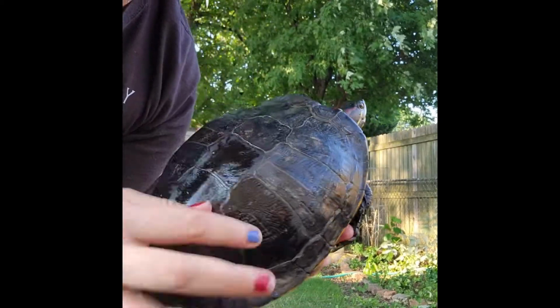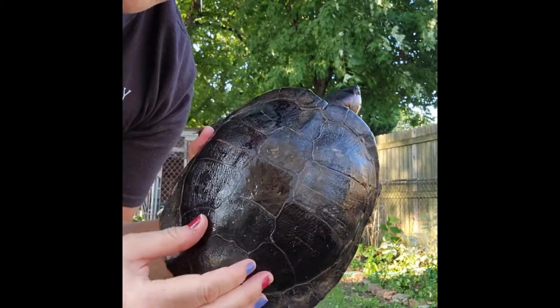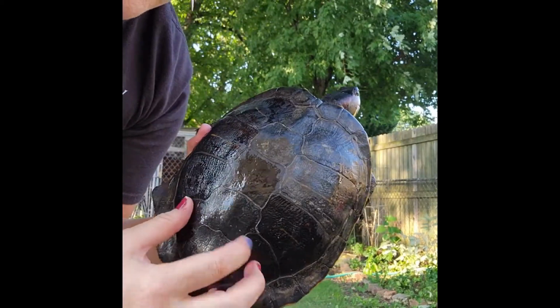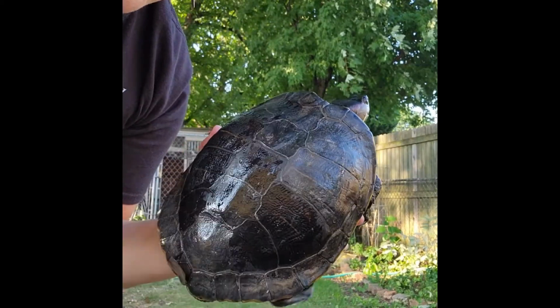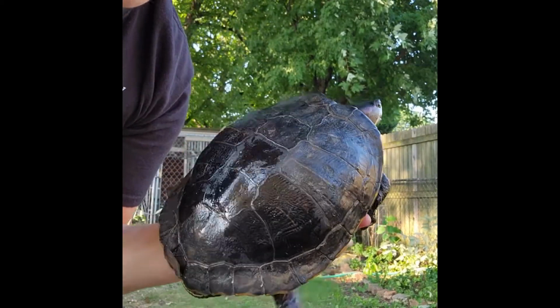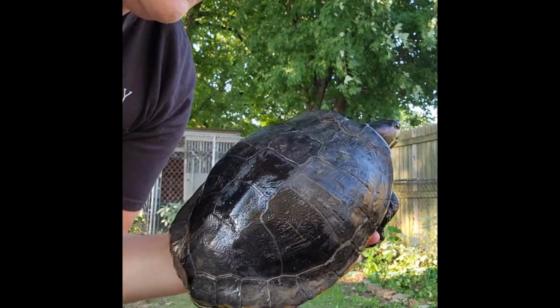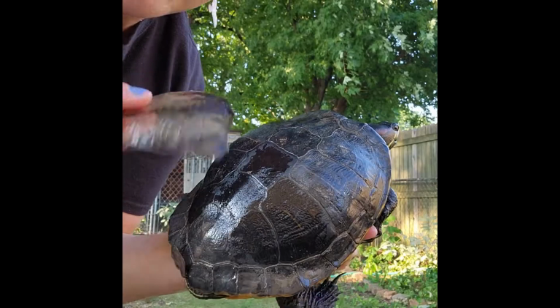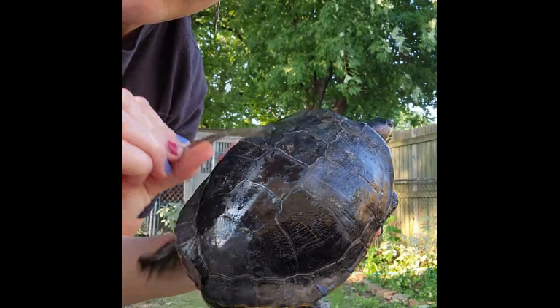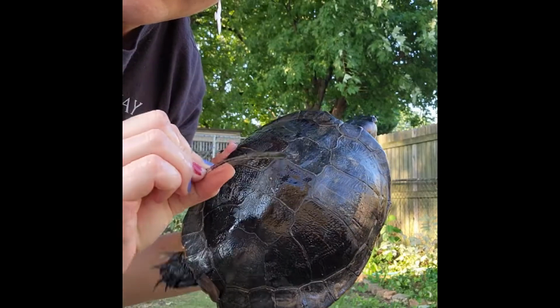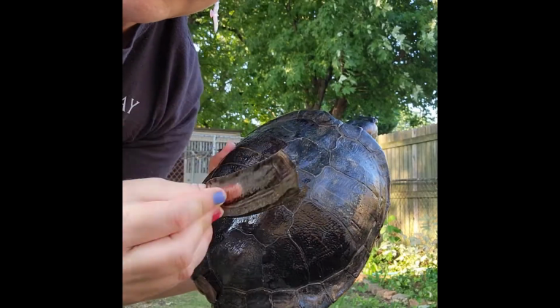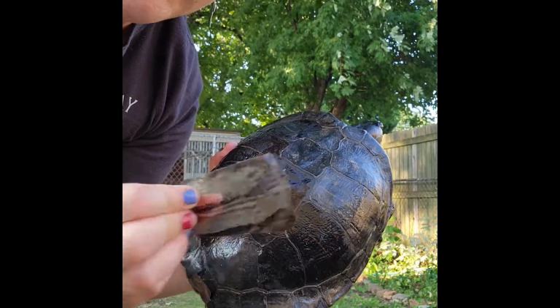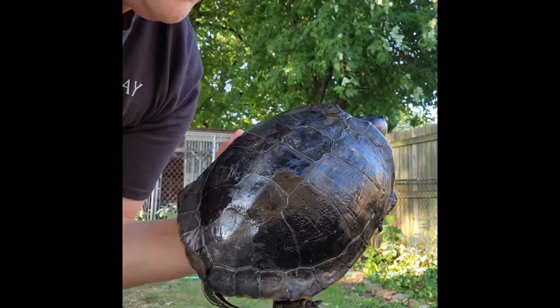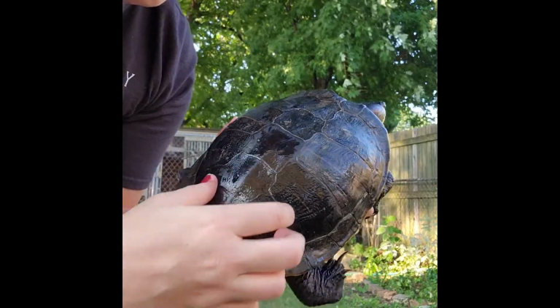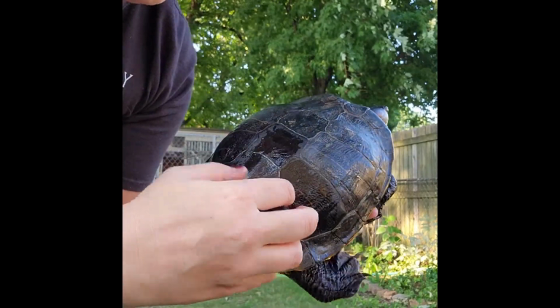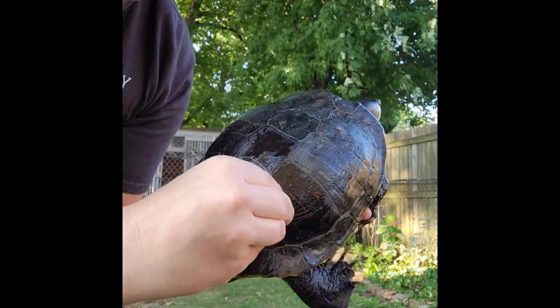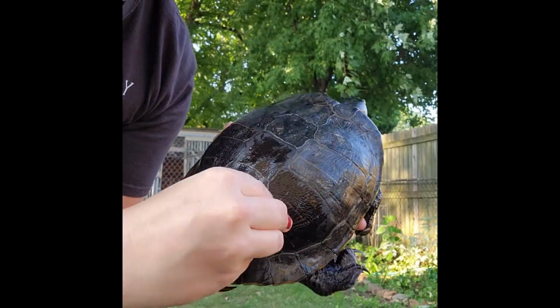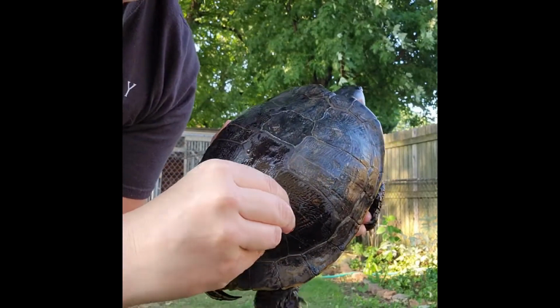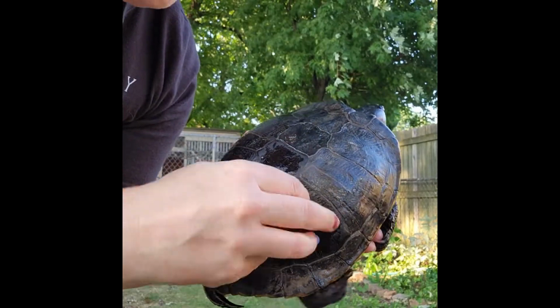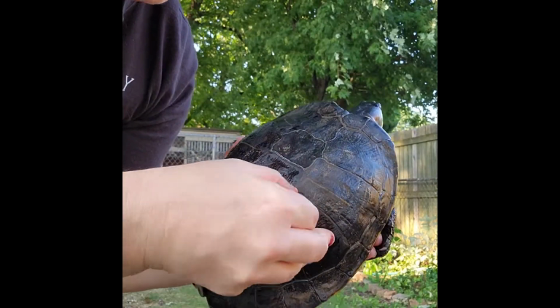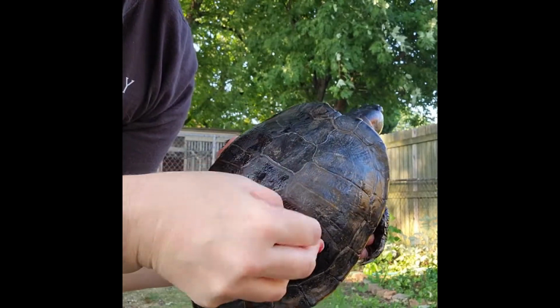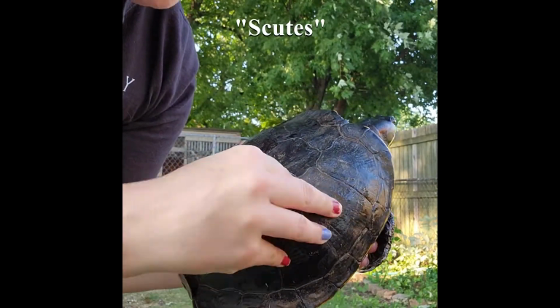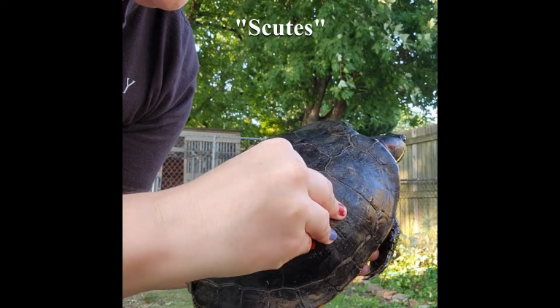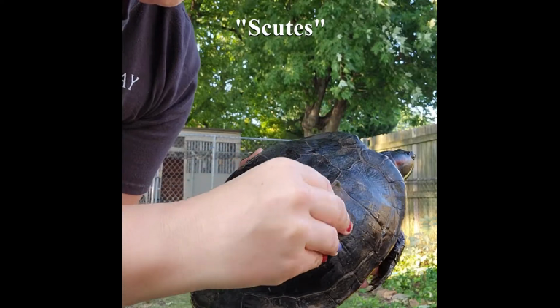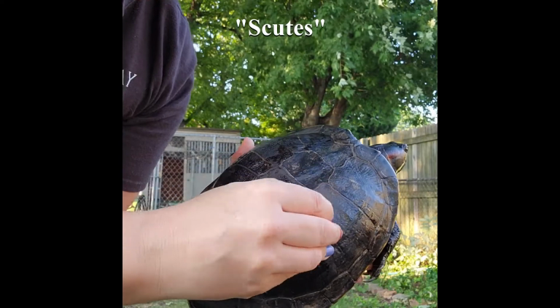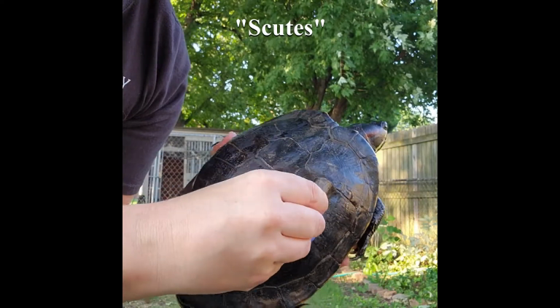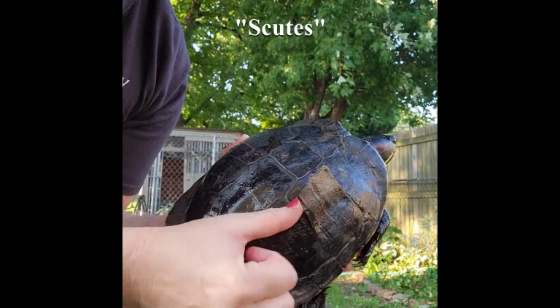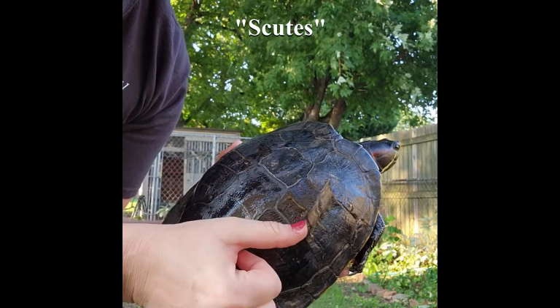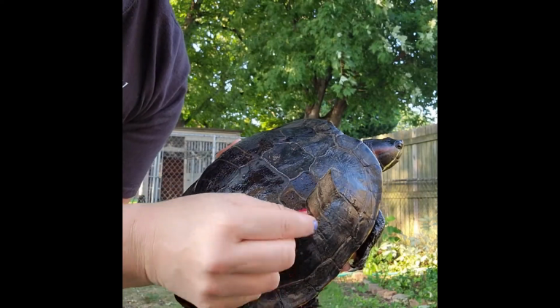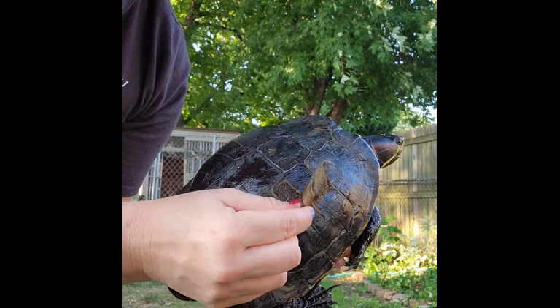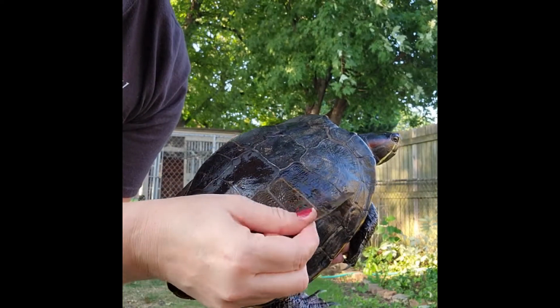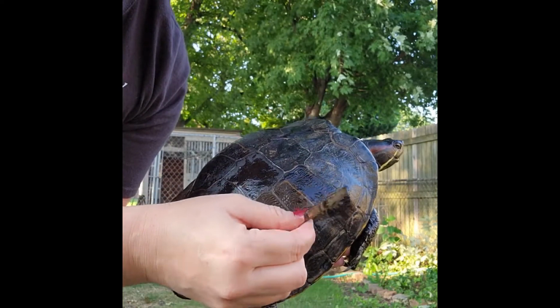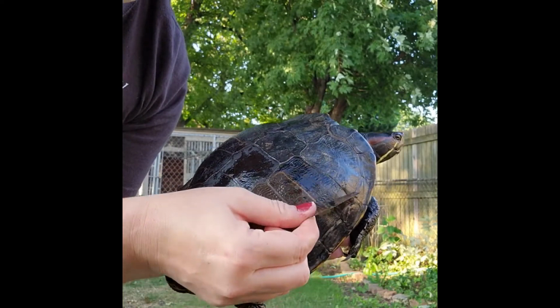Turtles shed their scales just like any other reptile, but they shed them in these plates here called scutes. I'm just trying to see if any are loose that I can help him shed.